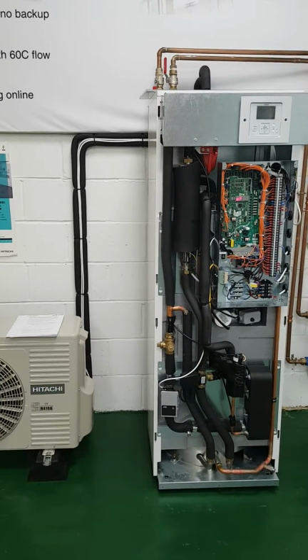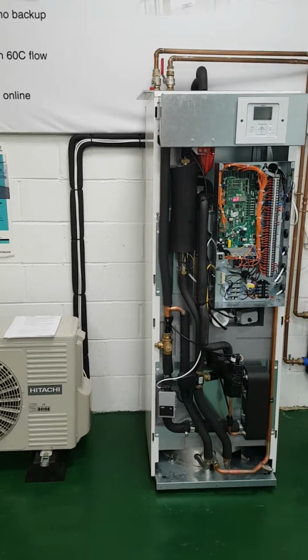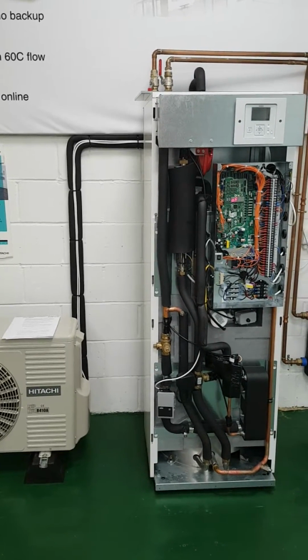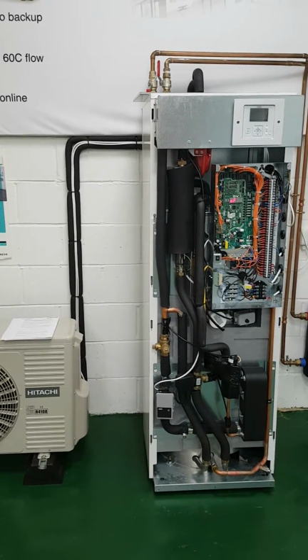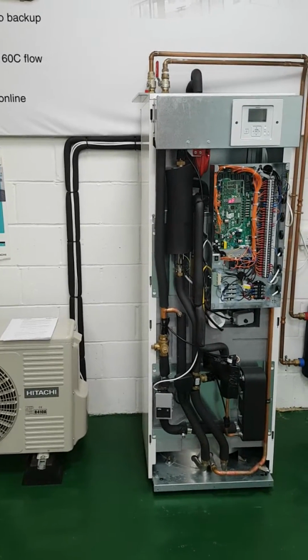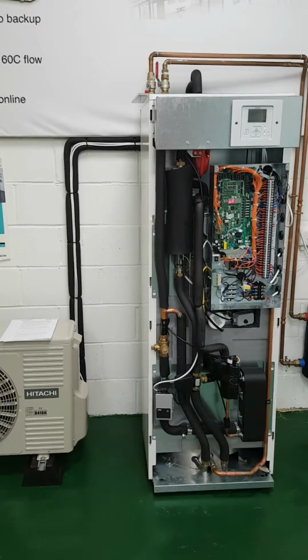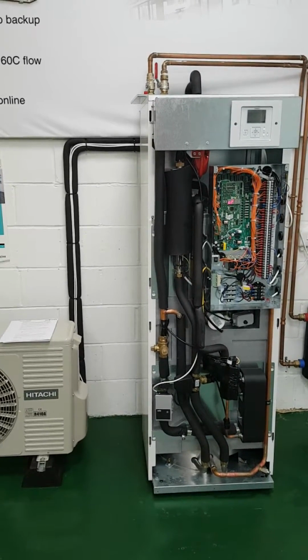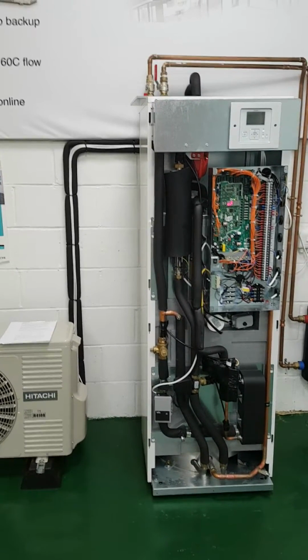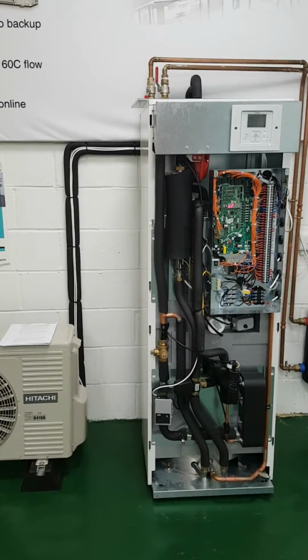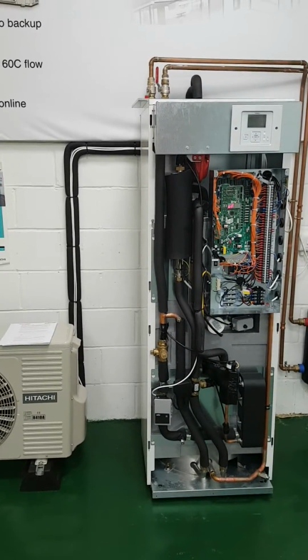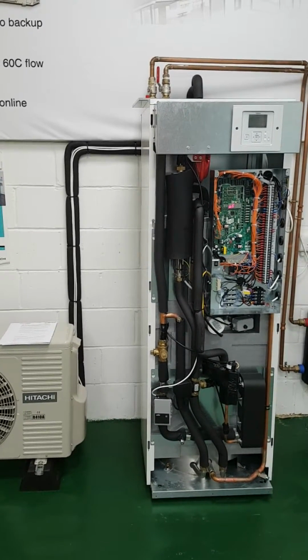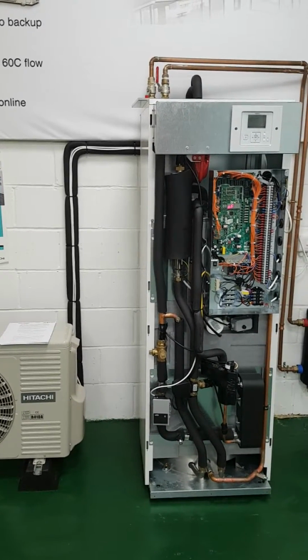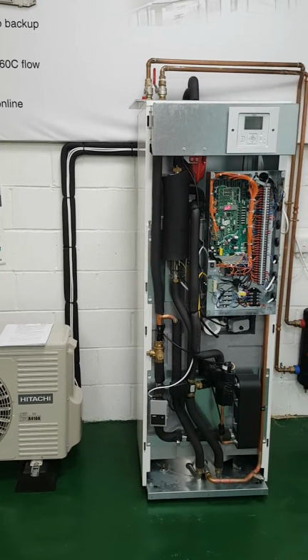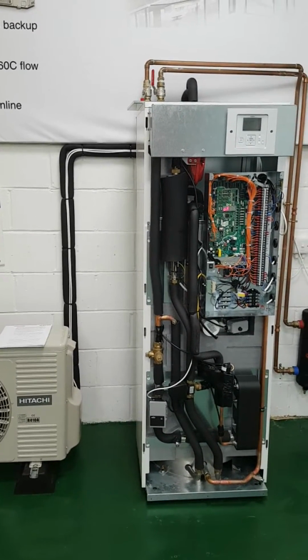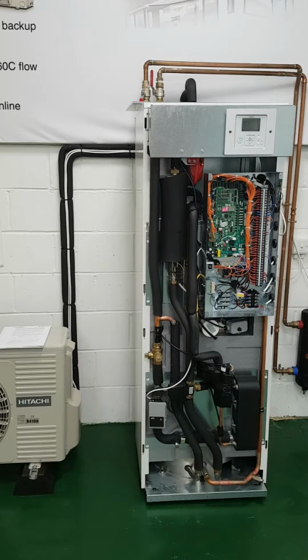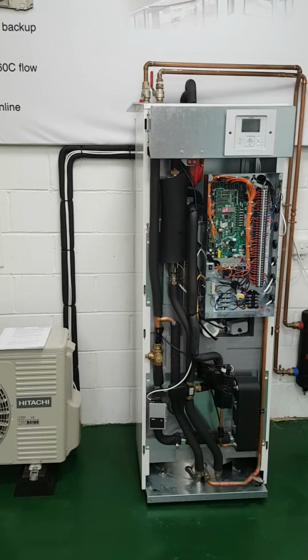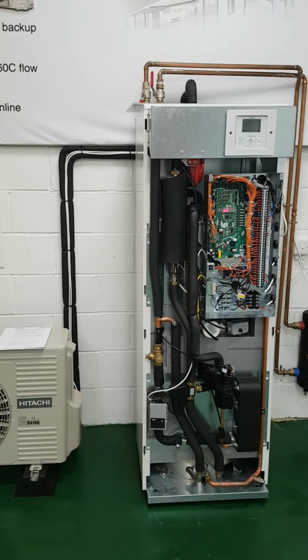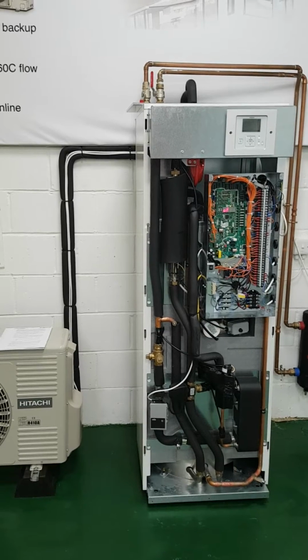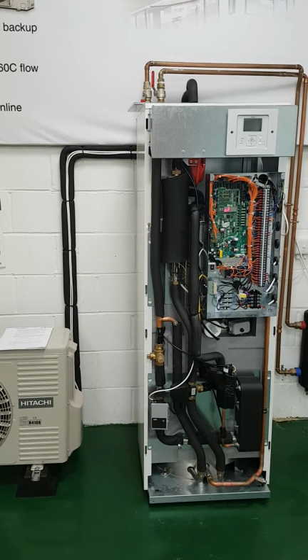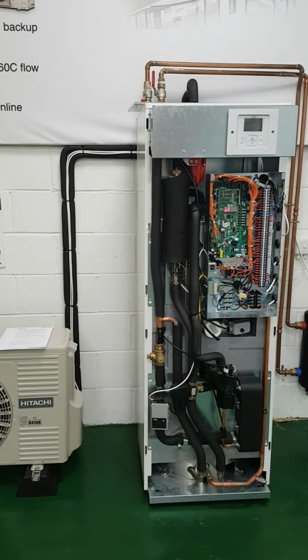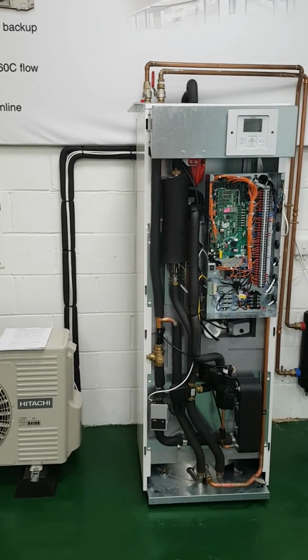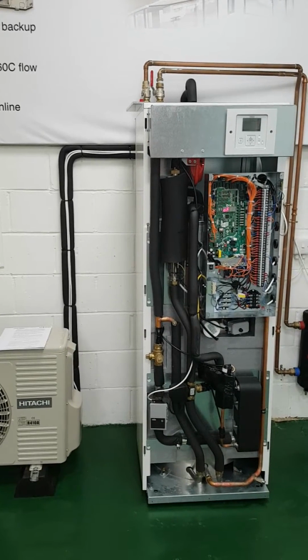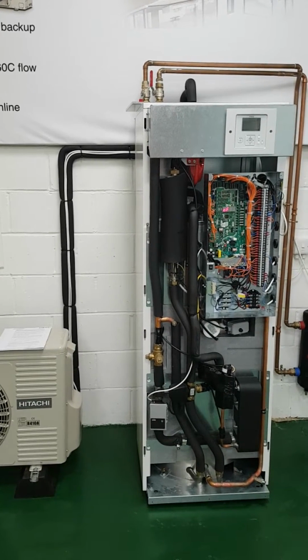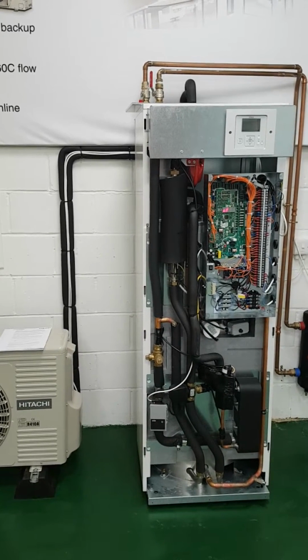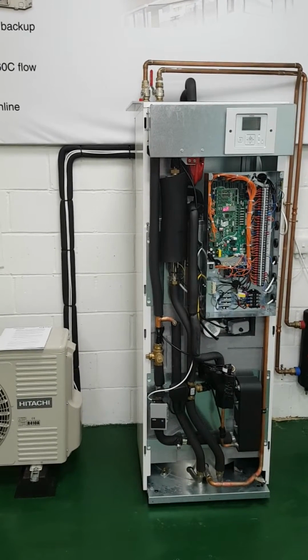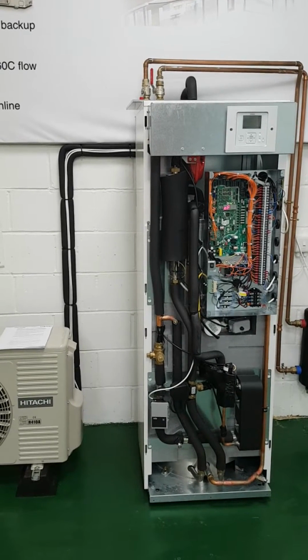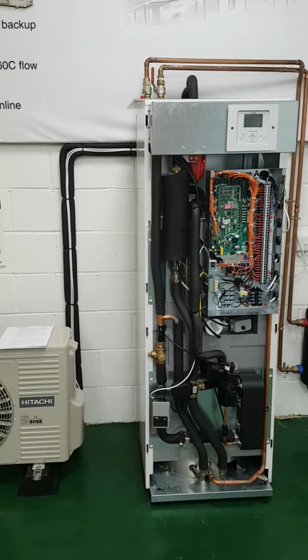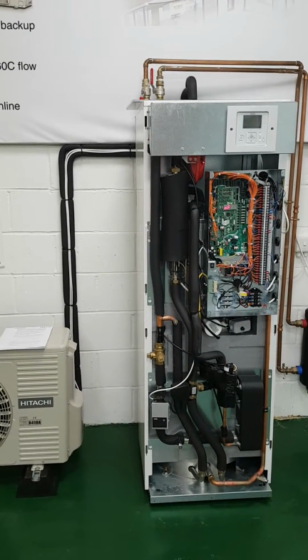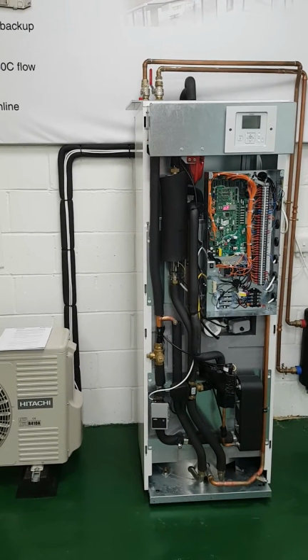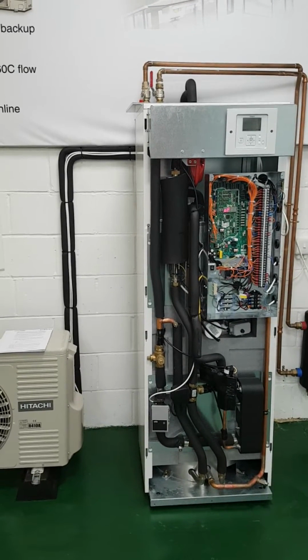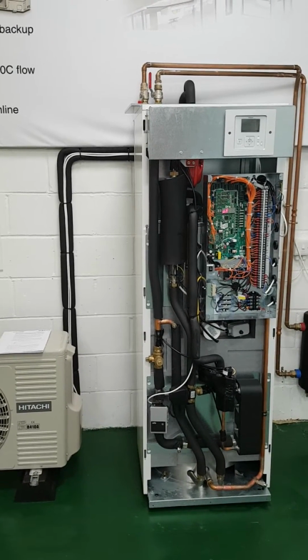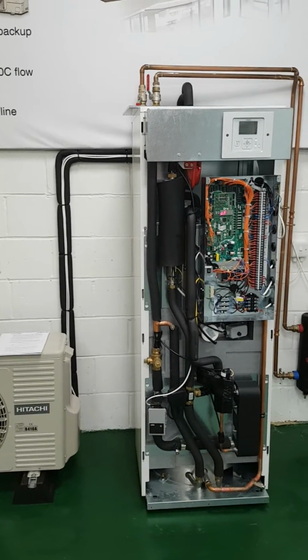In this video I'd like to show you the best way to run your Hitachi heat pump and explain to you how to make it work cheaply and effectively.